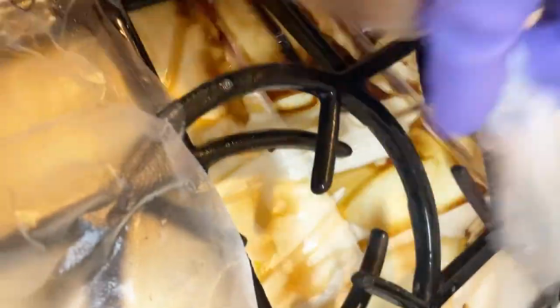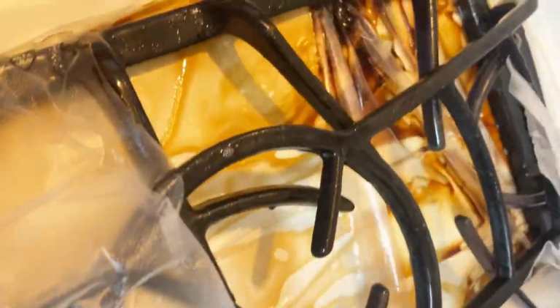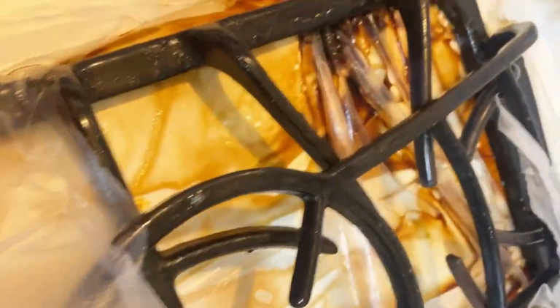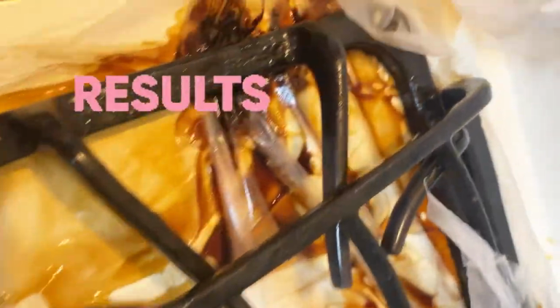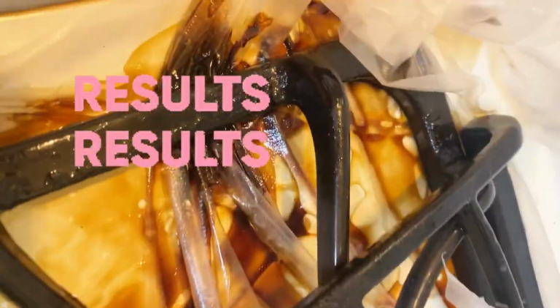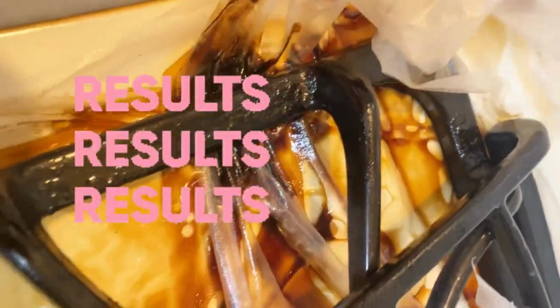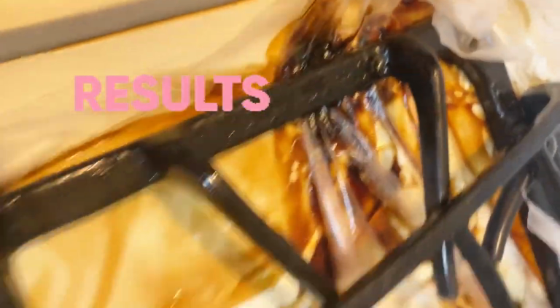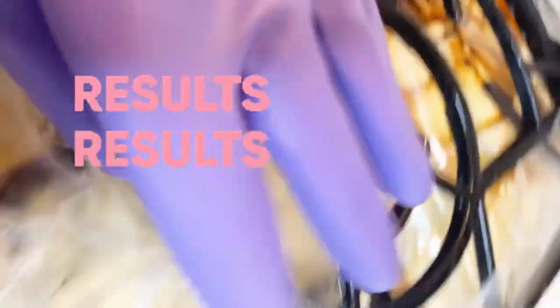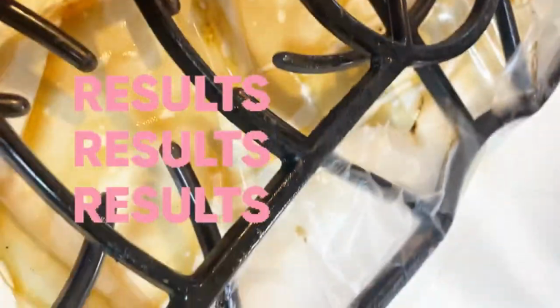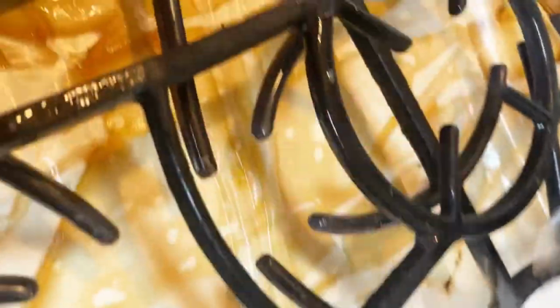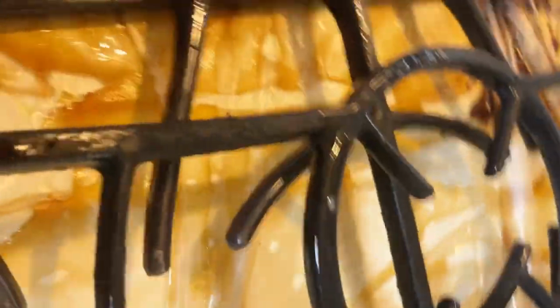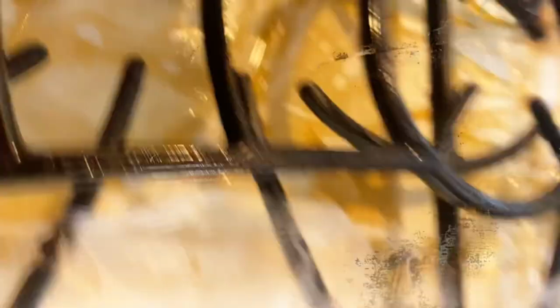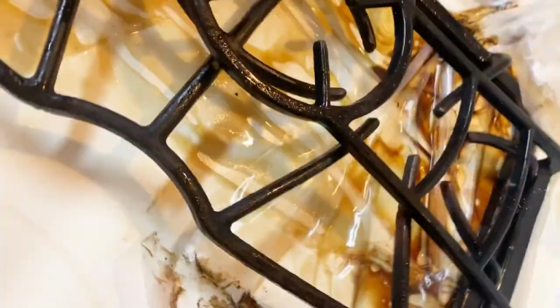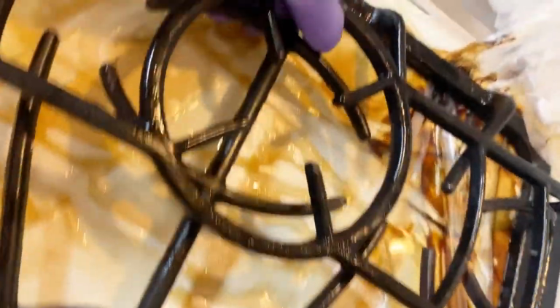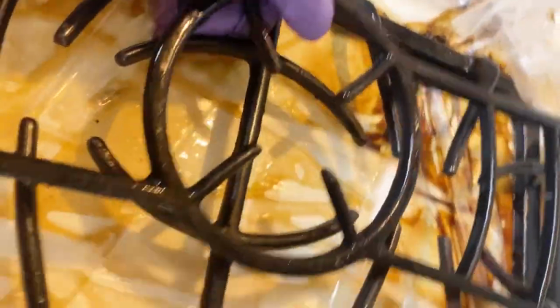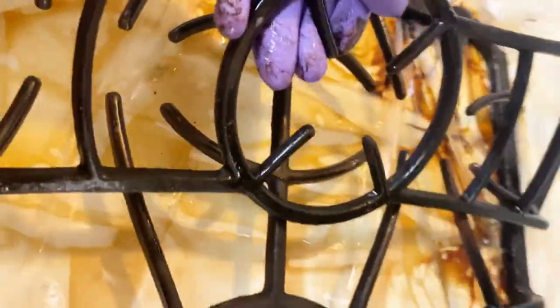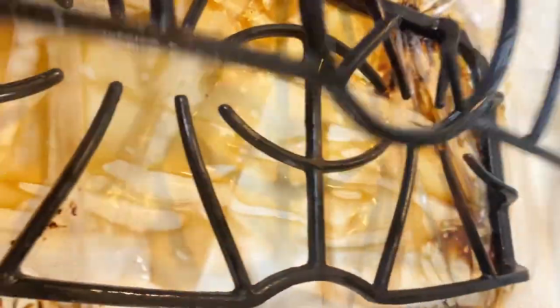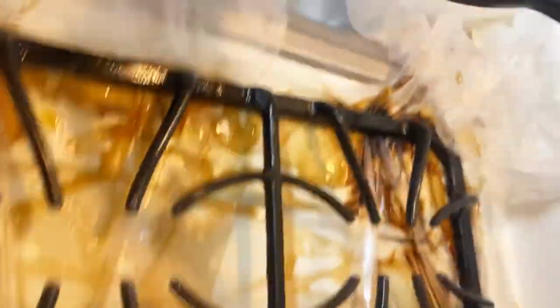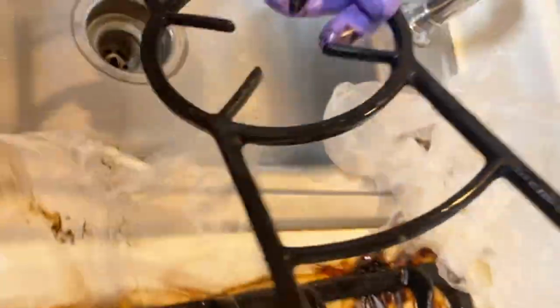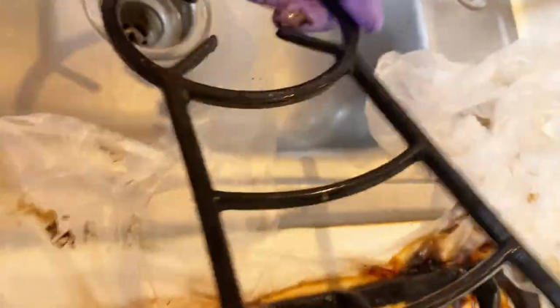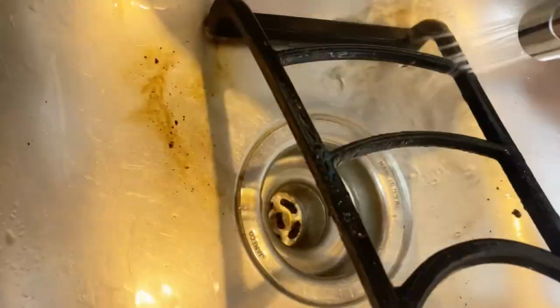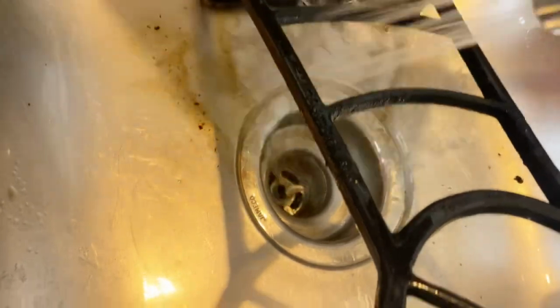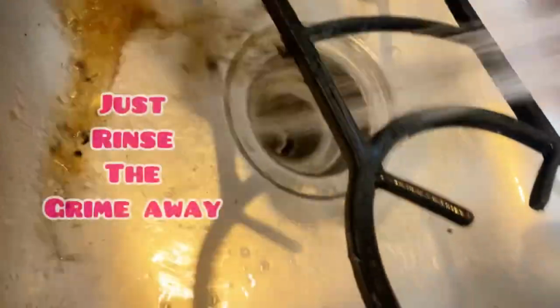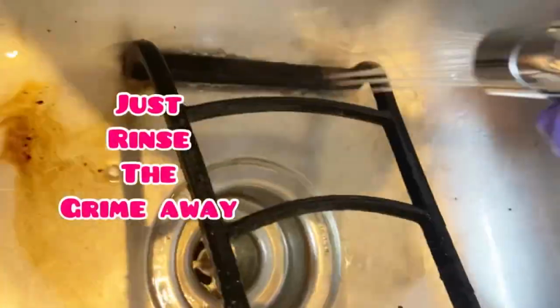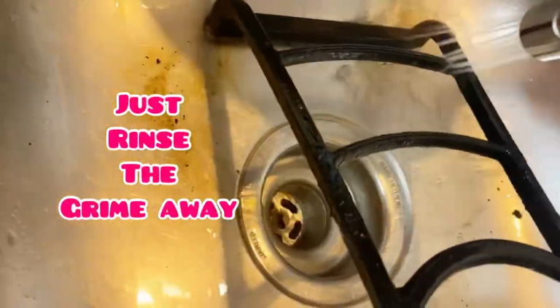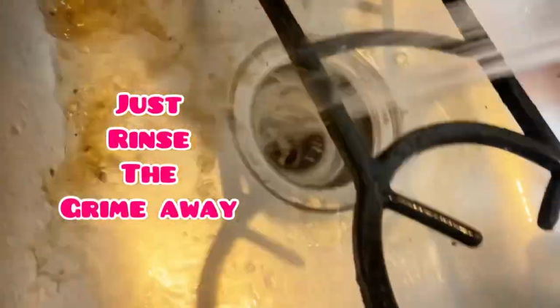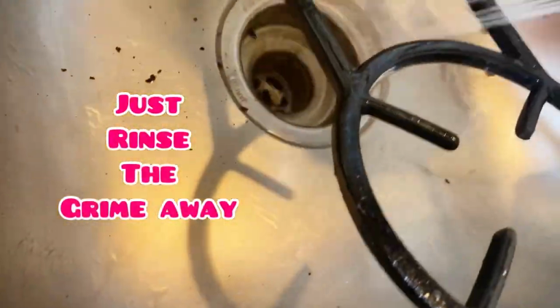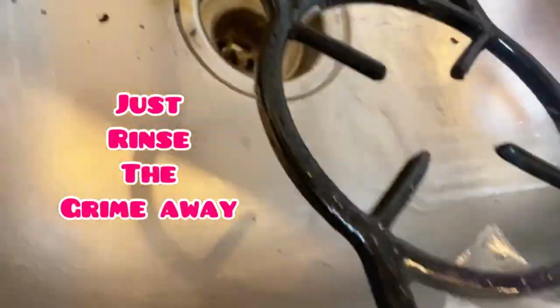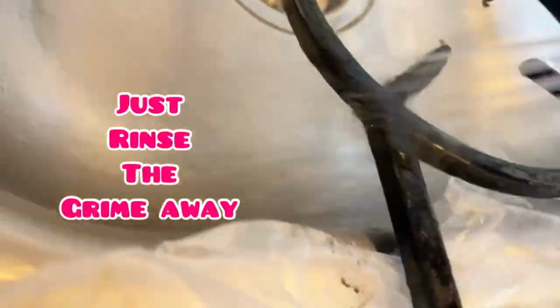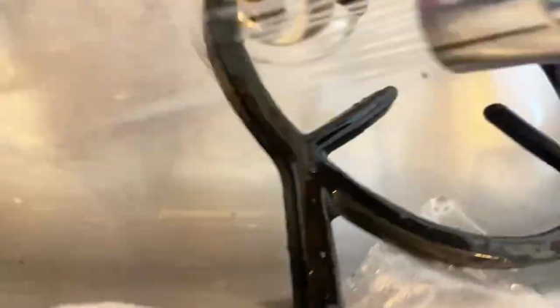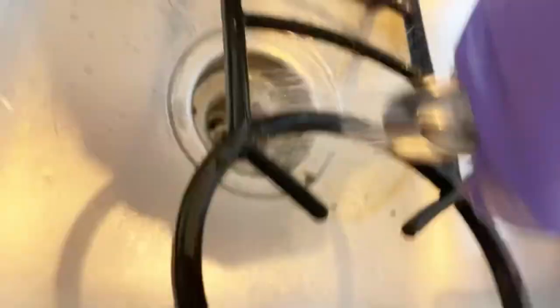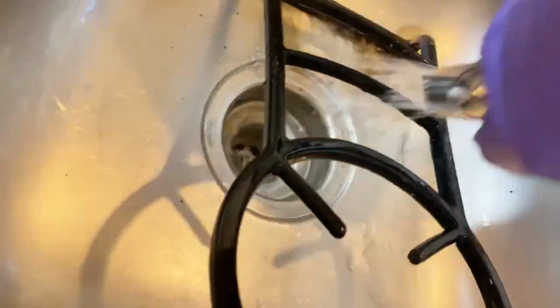After about four hours, I opened it up and it just melted away — no scrubbing. You're going to be amazed at these results. I rinsed it off and it just came out amazing.